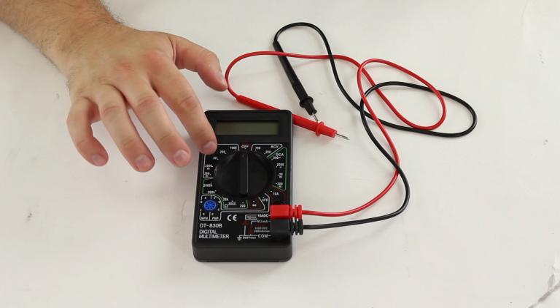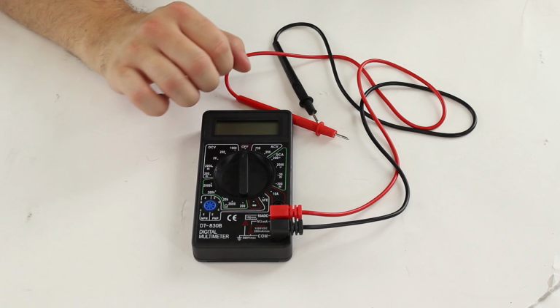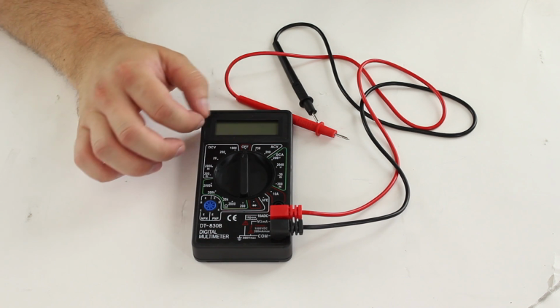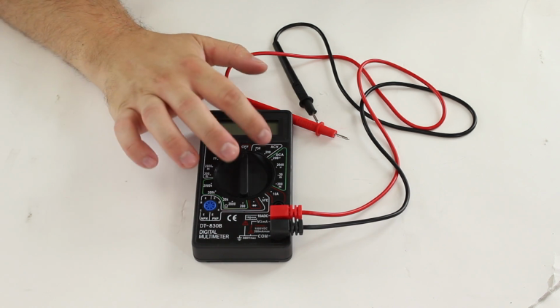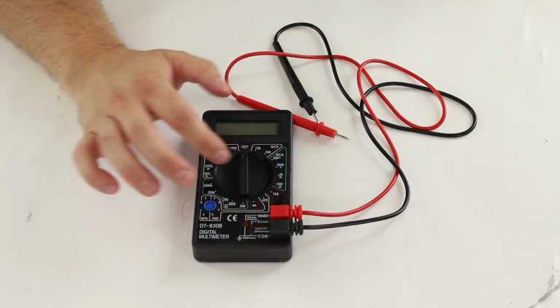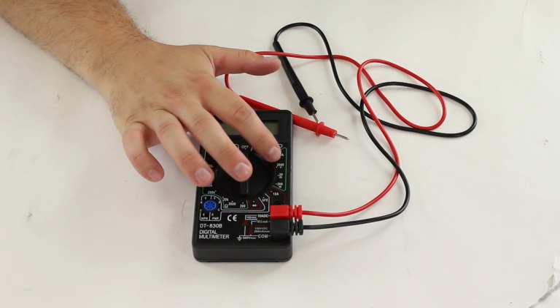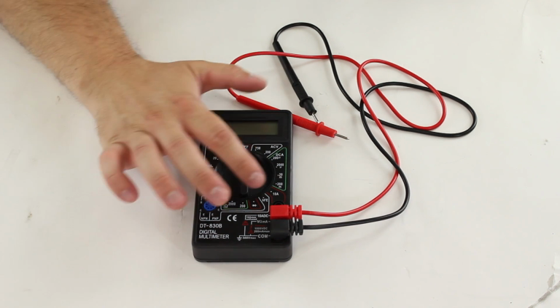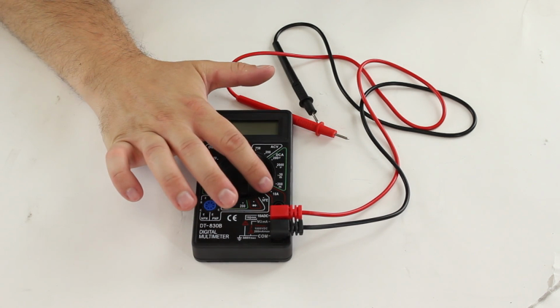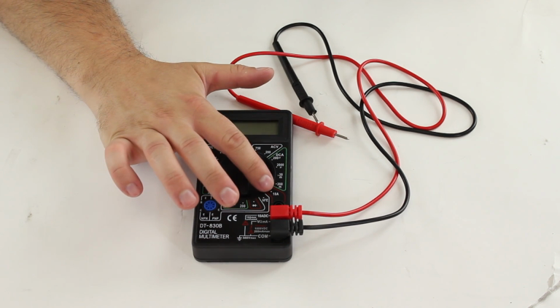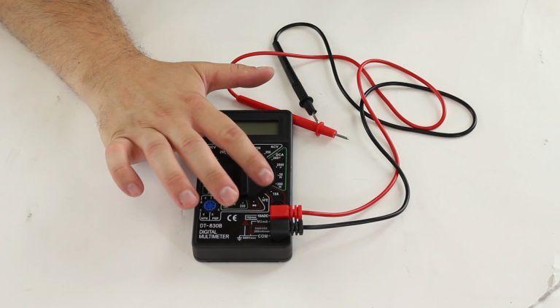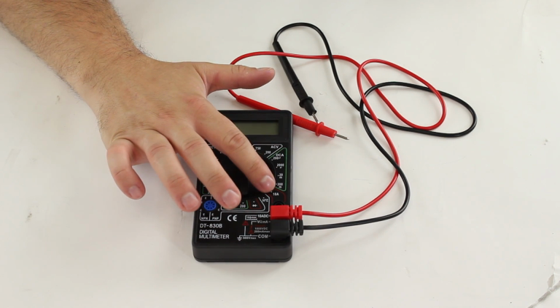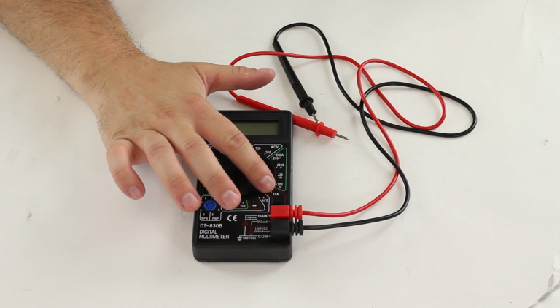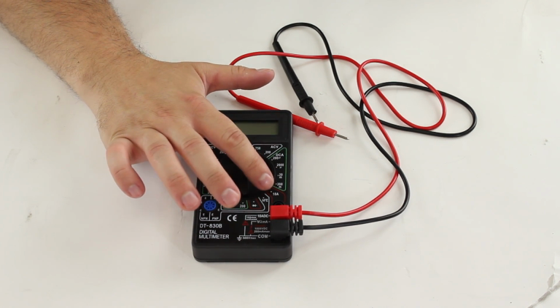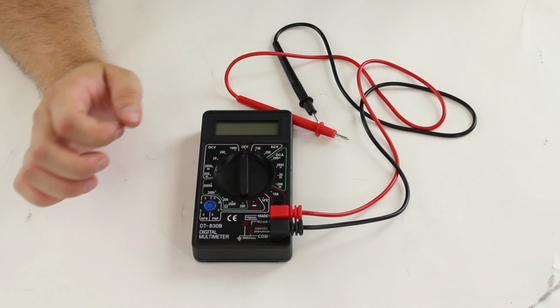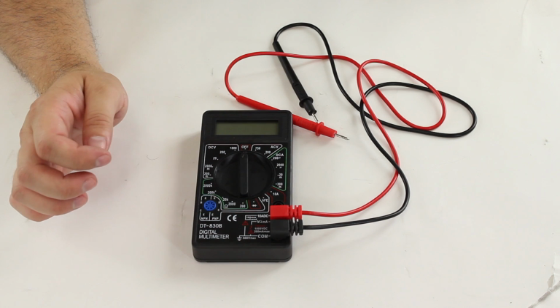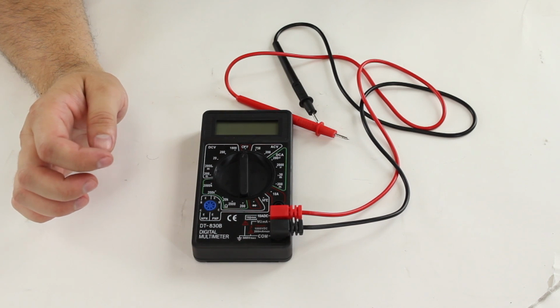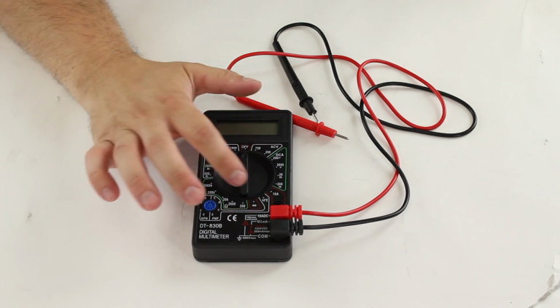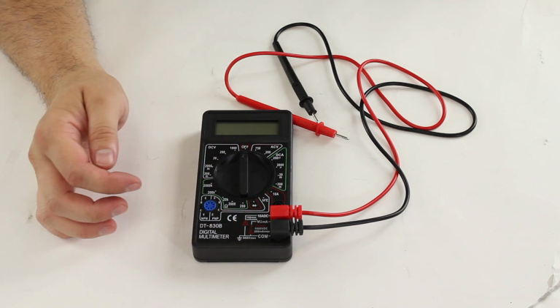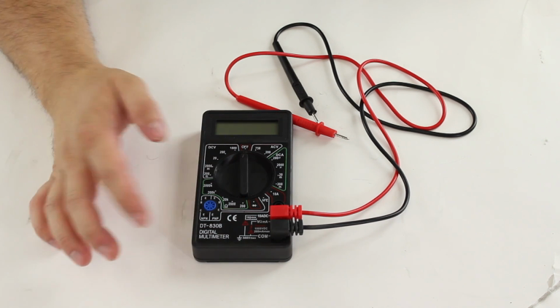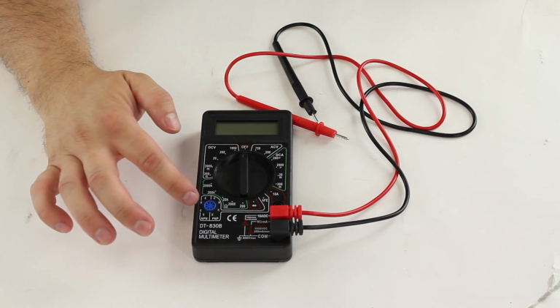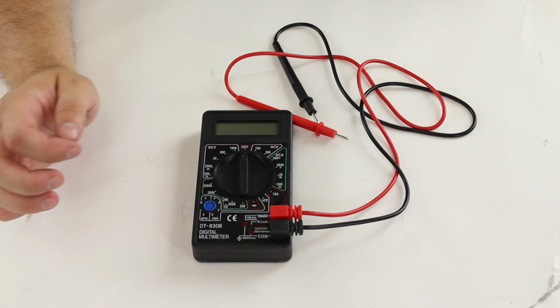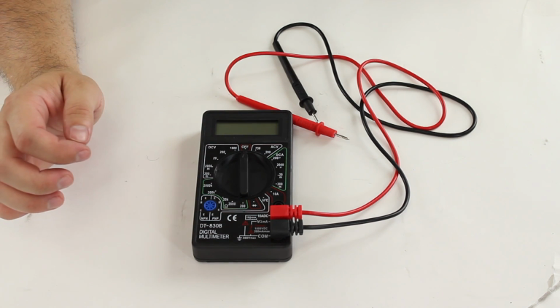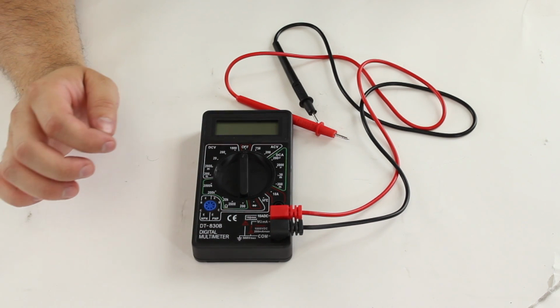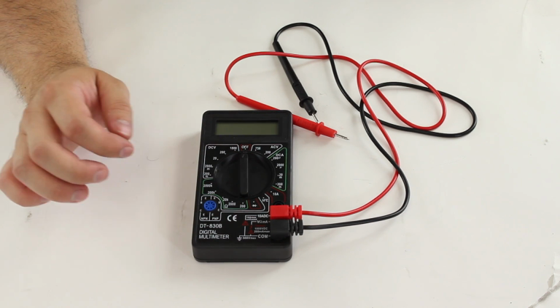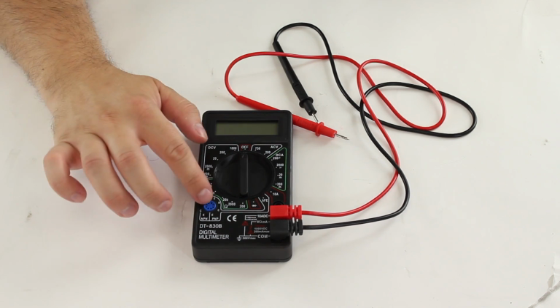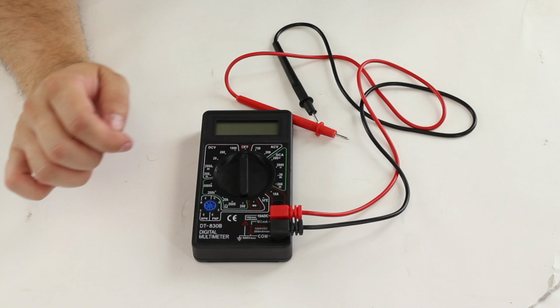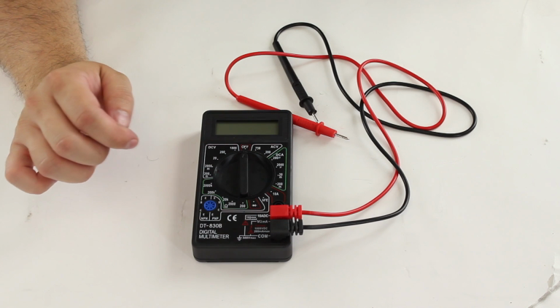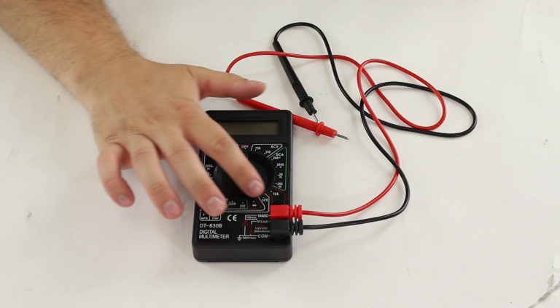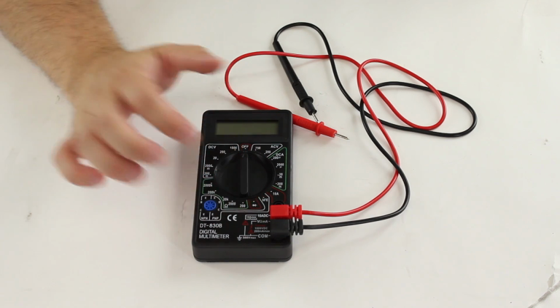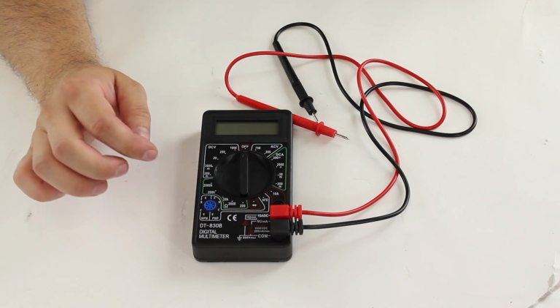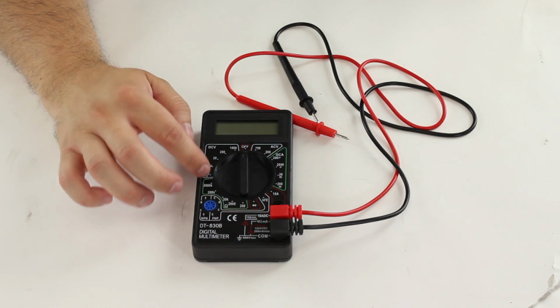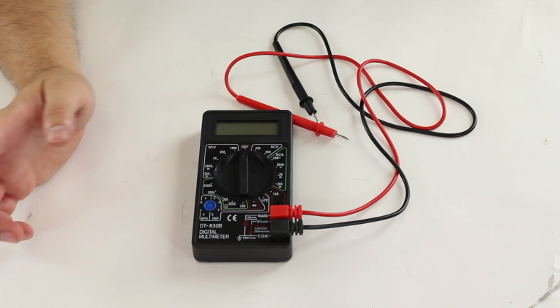You have DC voltage measurements, AC voltage, DC amps, and AC amps right here up to 10 amps. It also has some advanced features, like right here it has a transistor tester, and a diode tester, and resistance.